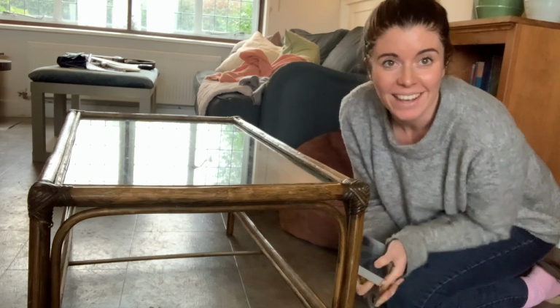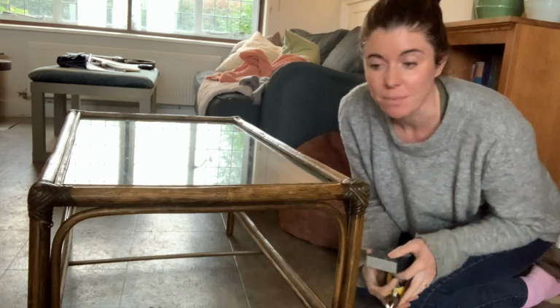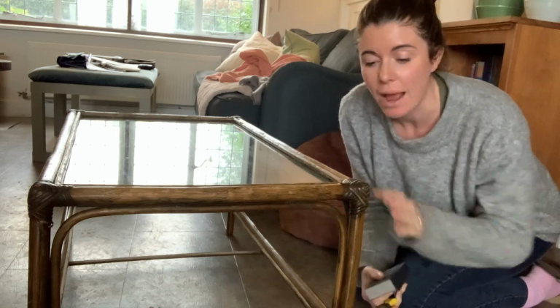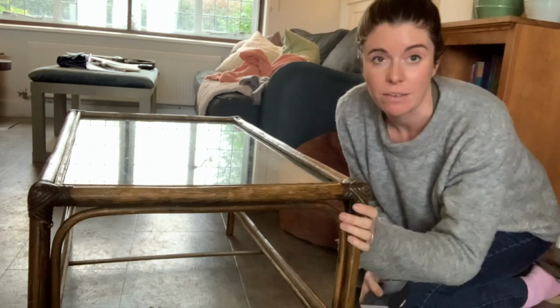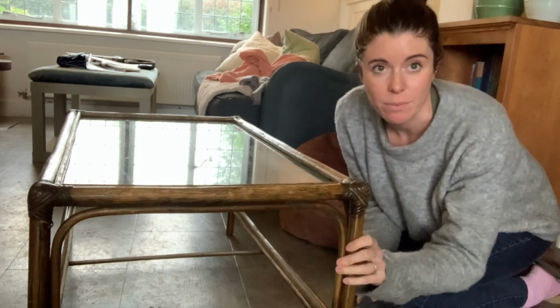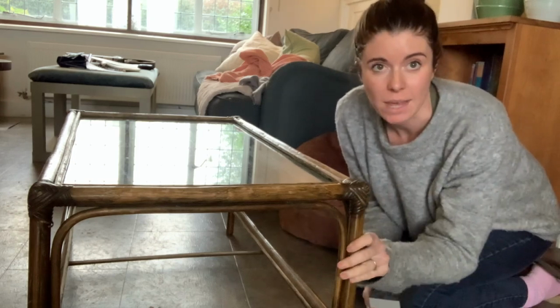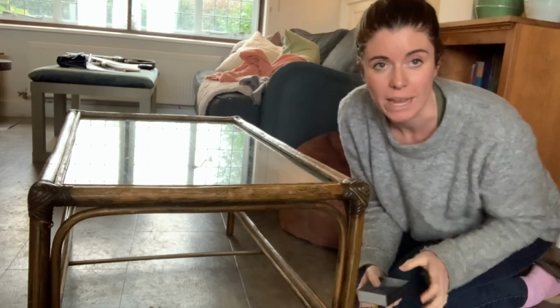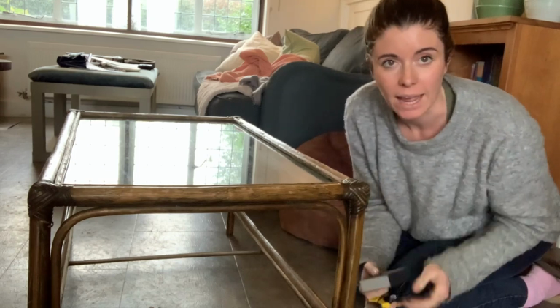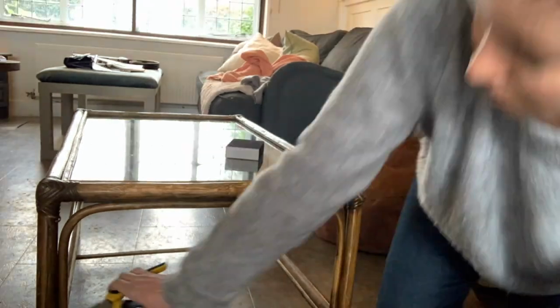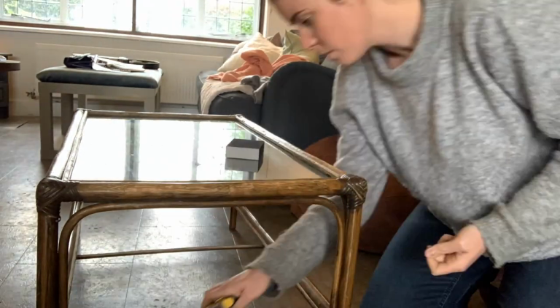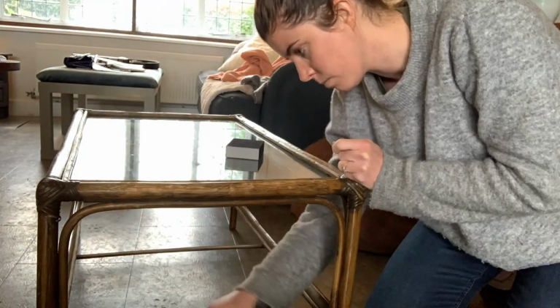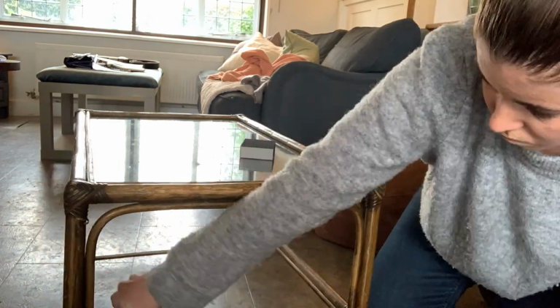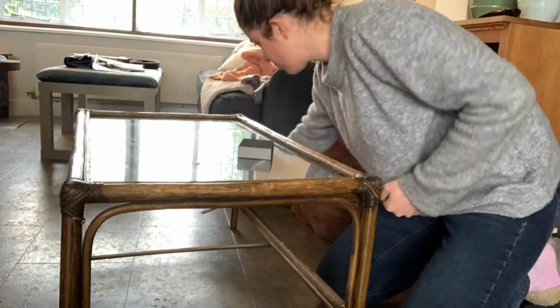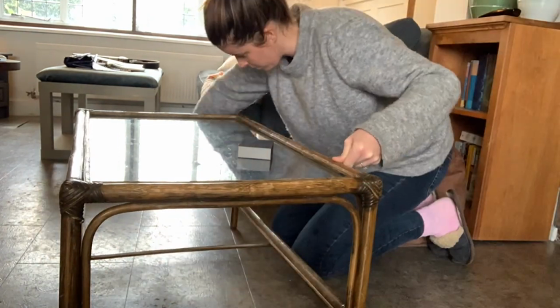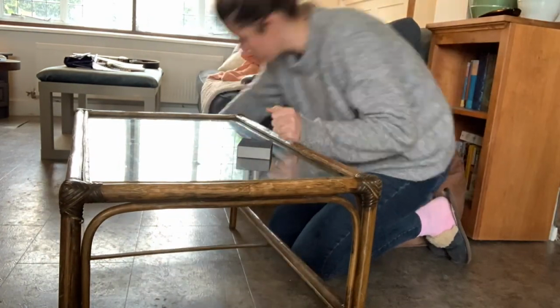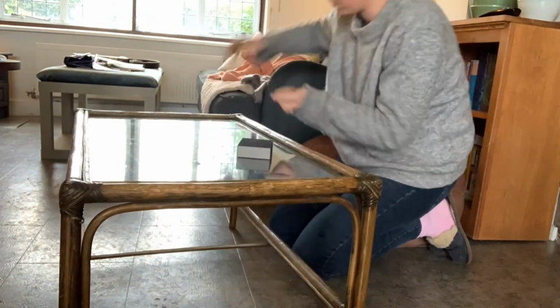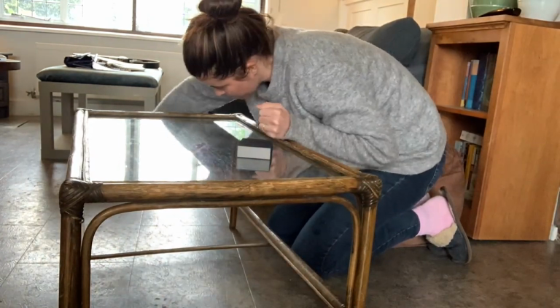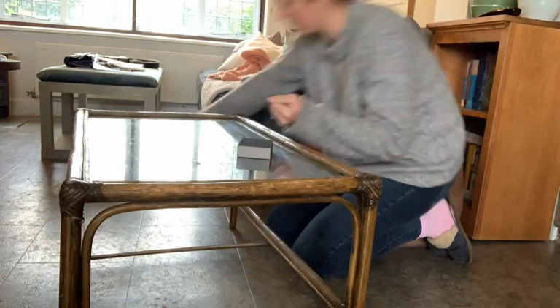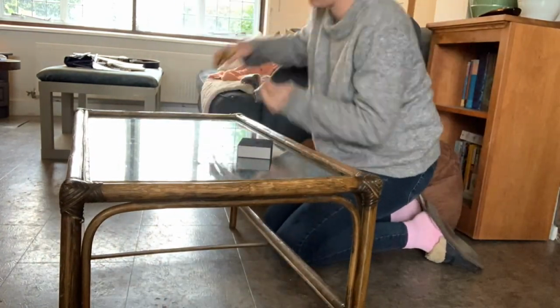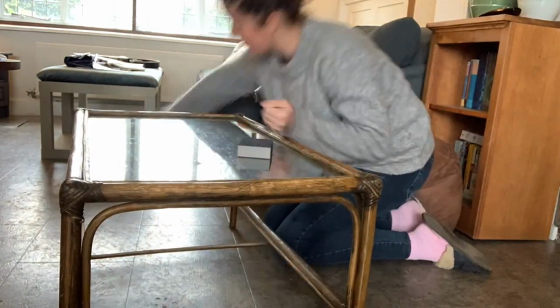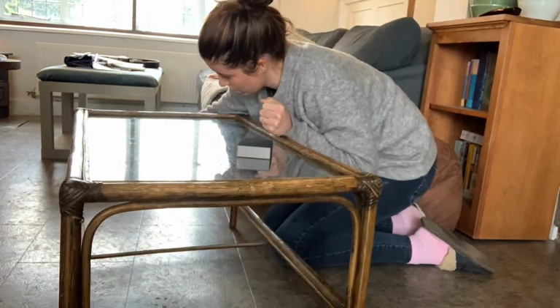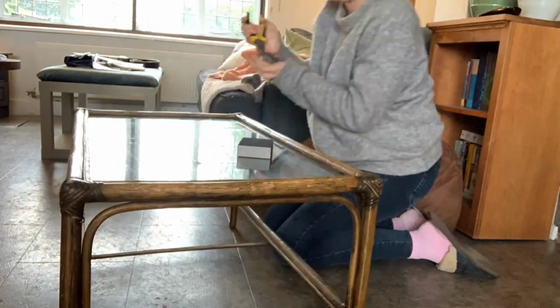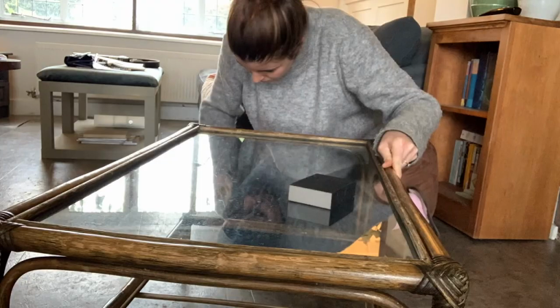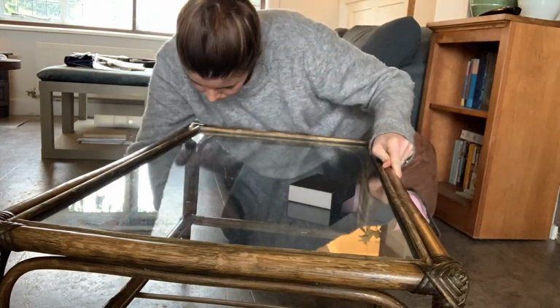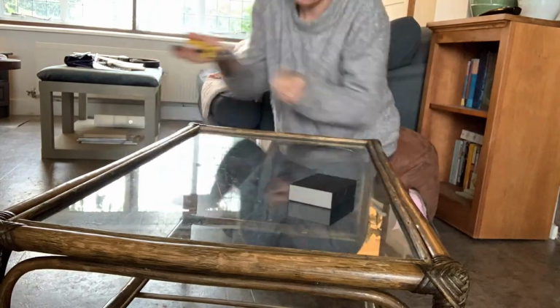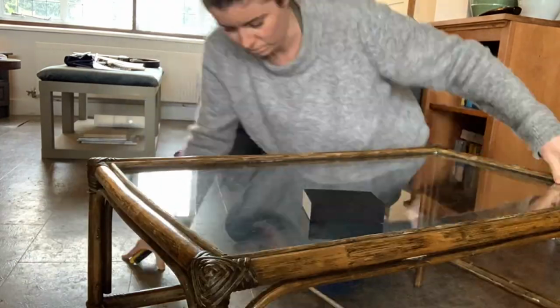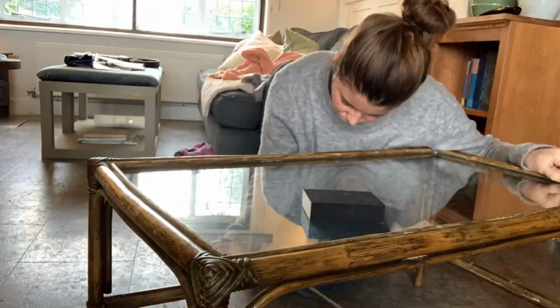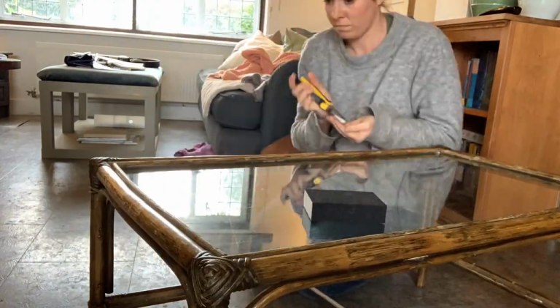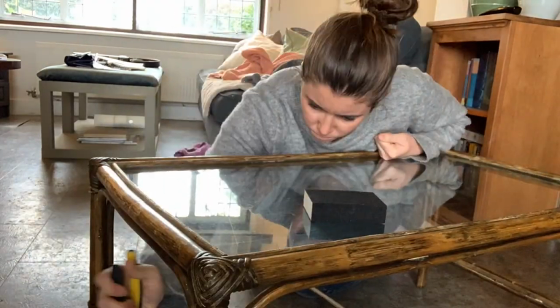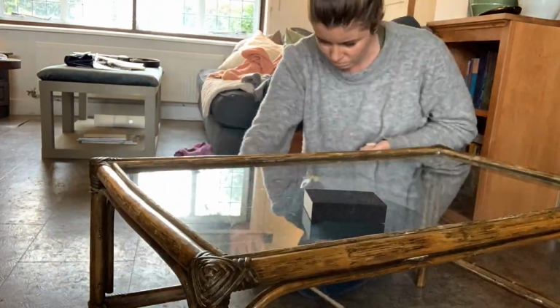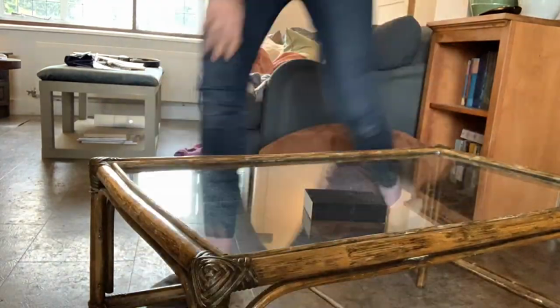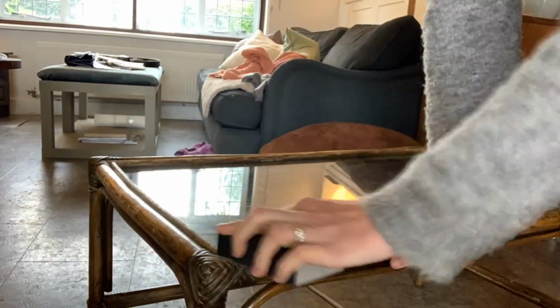I'm going to prep the frame of the table for painting now. I'm going to go around with a pair of pliers and just remove any little nails that are still sticking out from the shelf, and then I'll go over the whole thing with a sanding sponge.